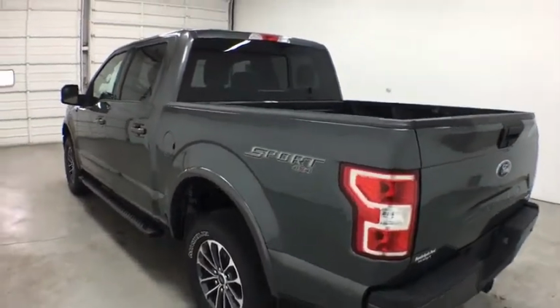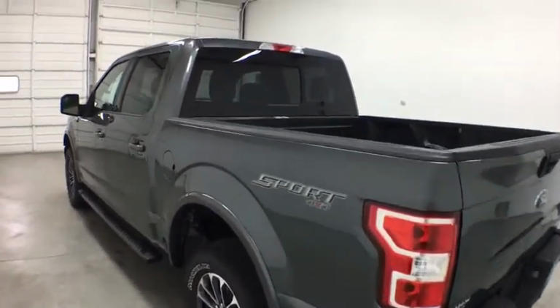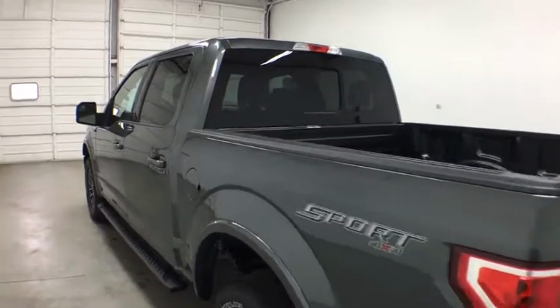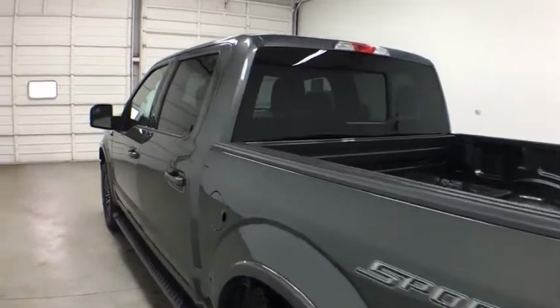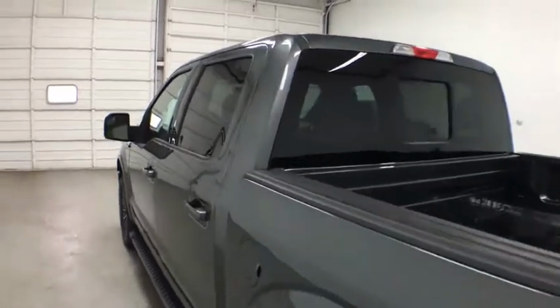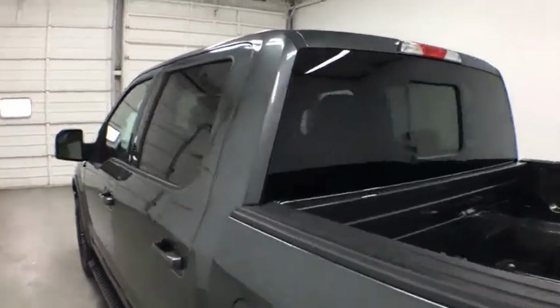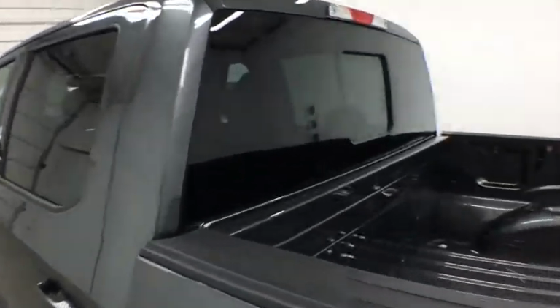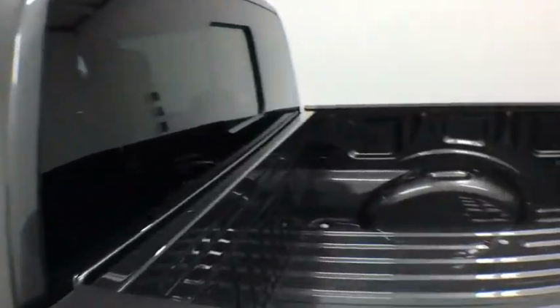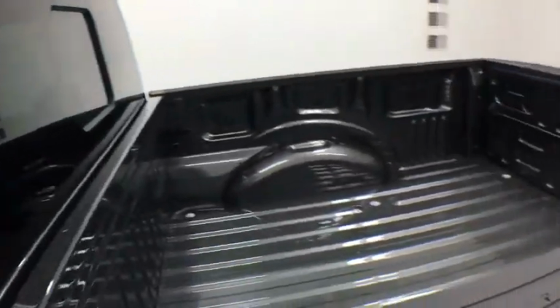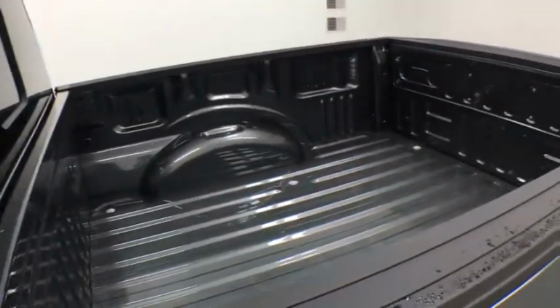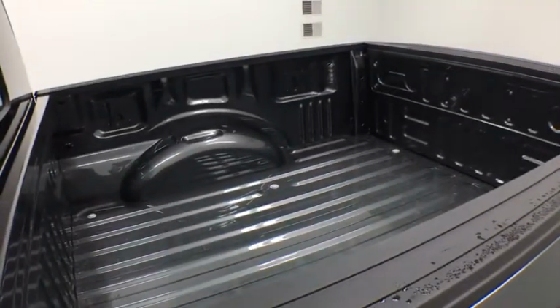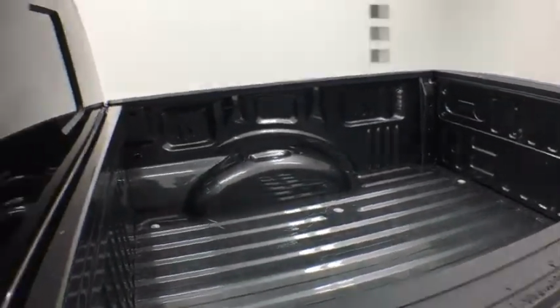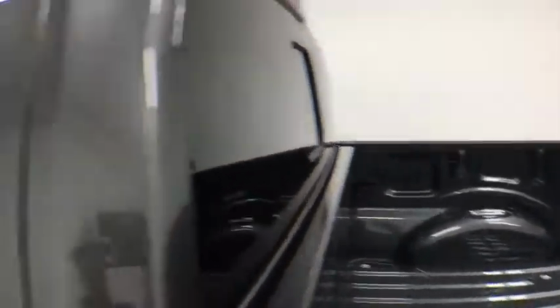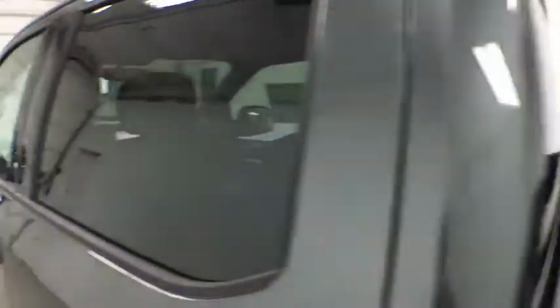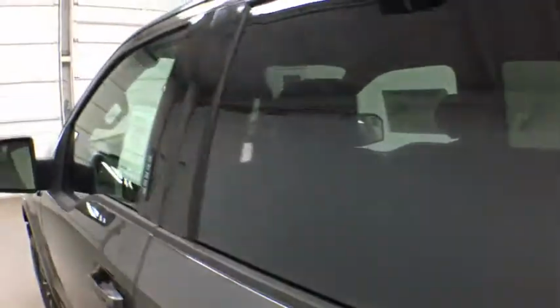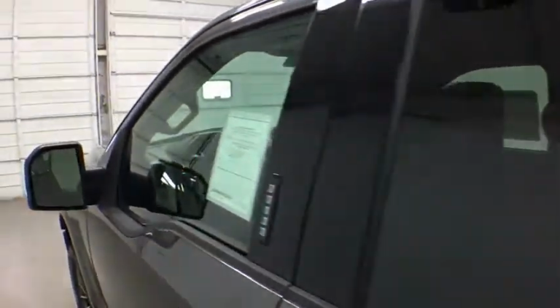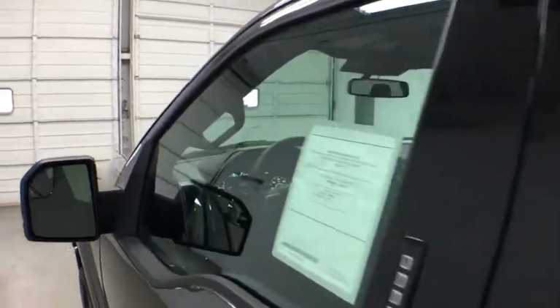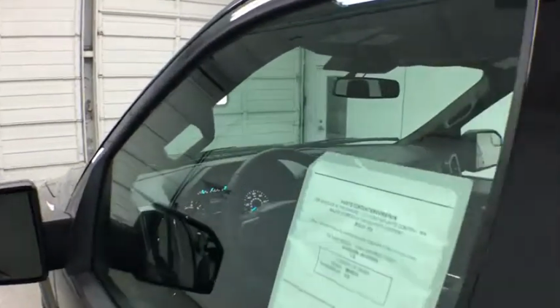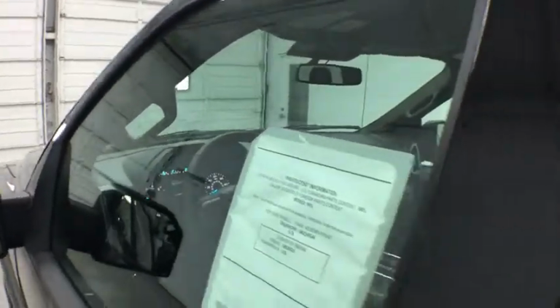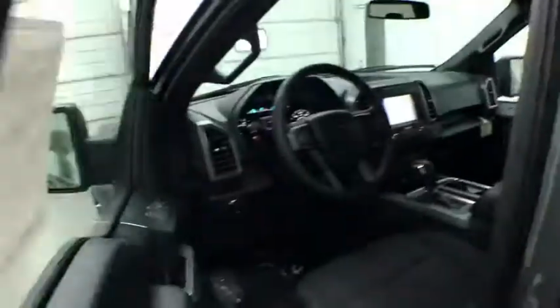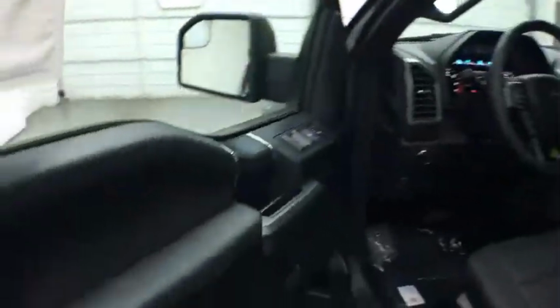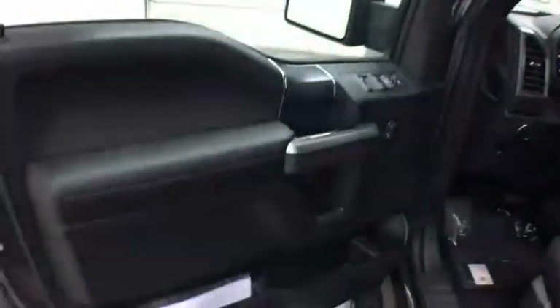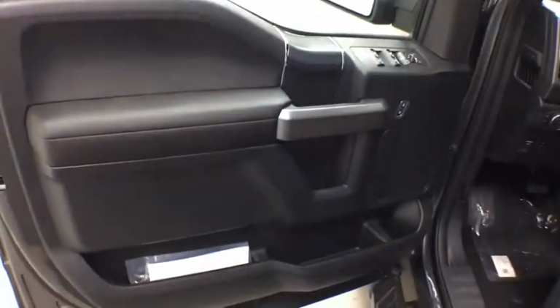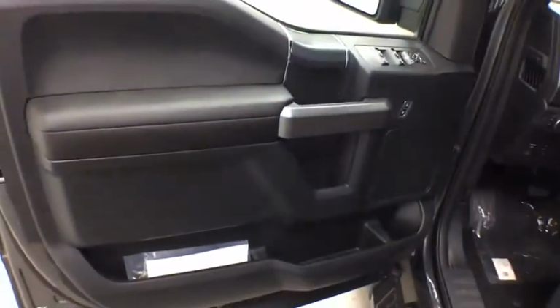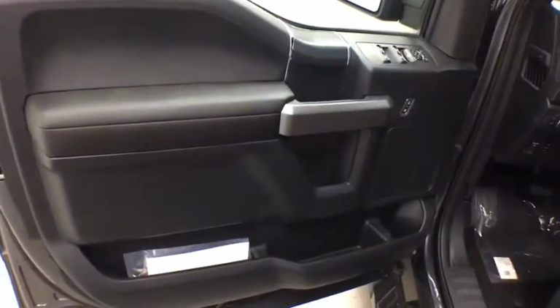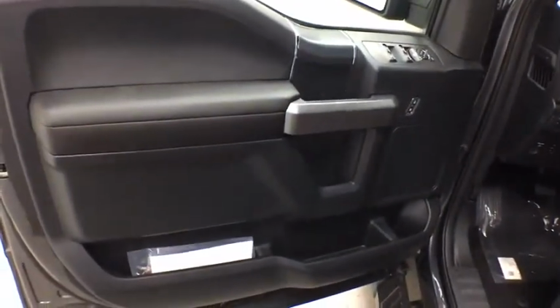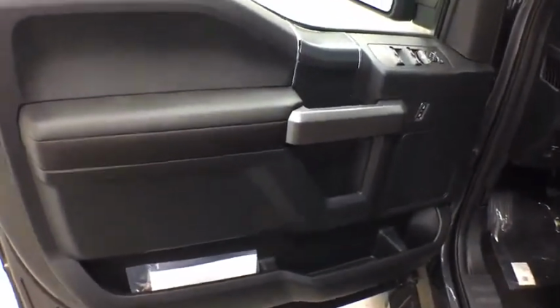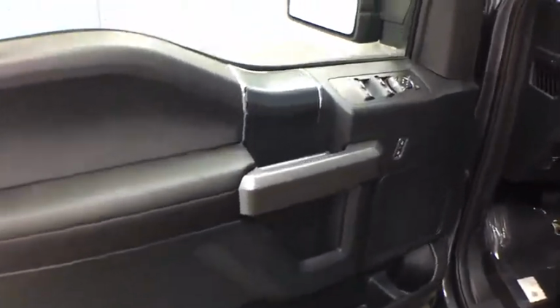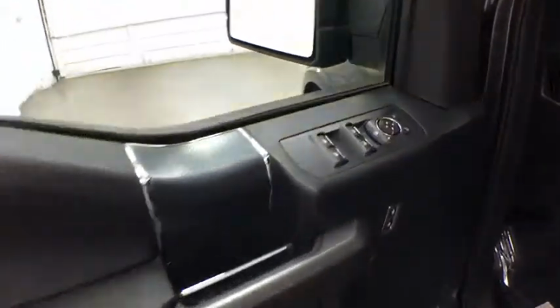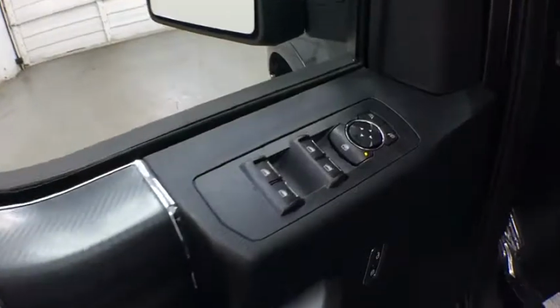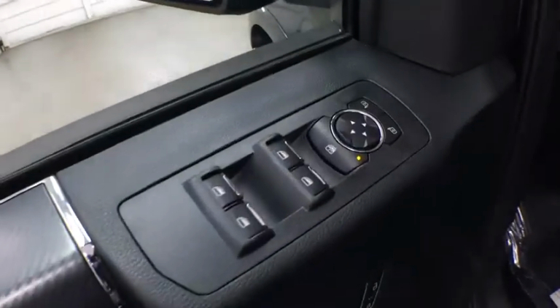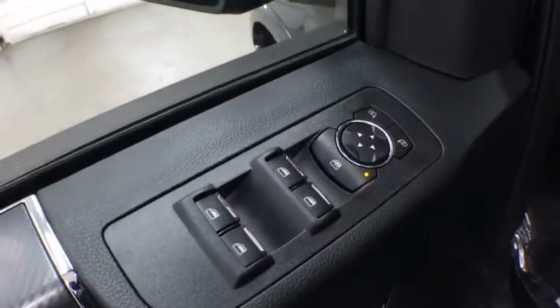Adjustable steering wheel. Floor mats. Cruise control. Four-wheel drive. Aluminum wheels. Four-wheel disc brakes. AM FM stereo radio. Power windows. Power door locks. MP3 player.